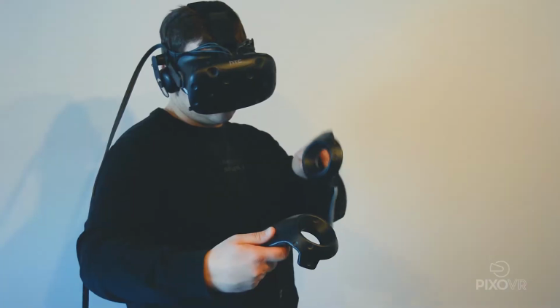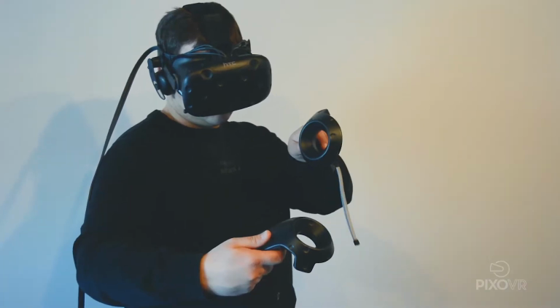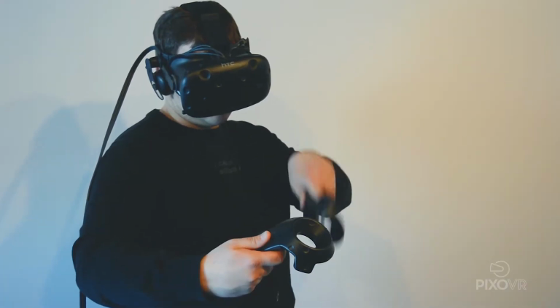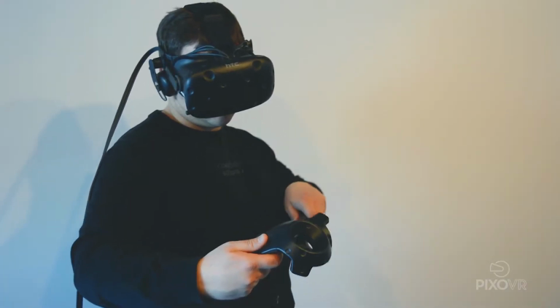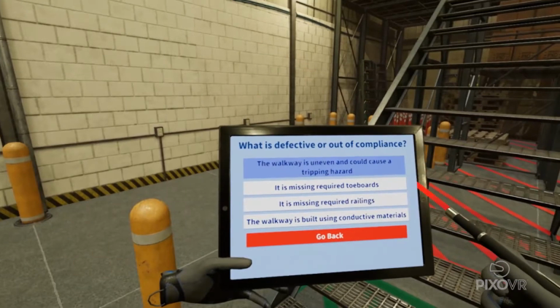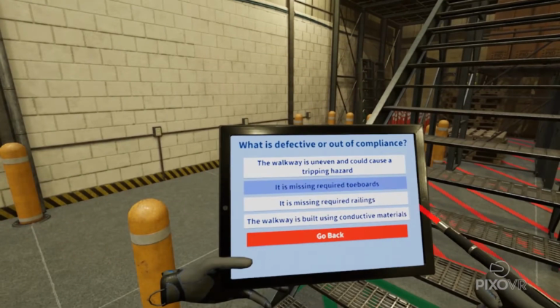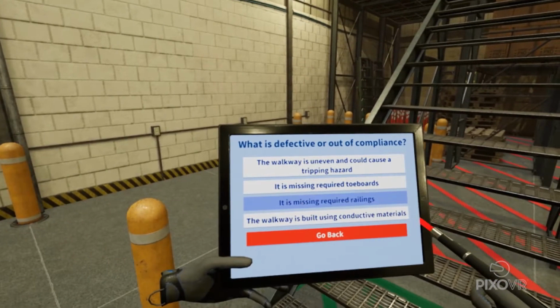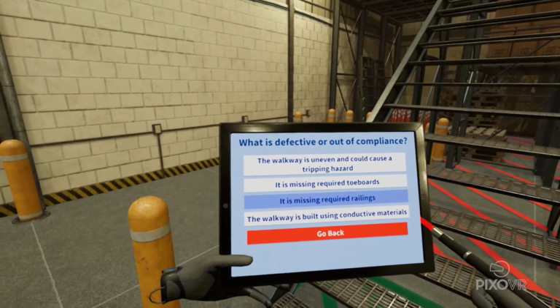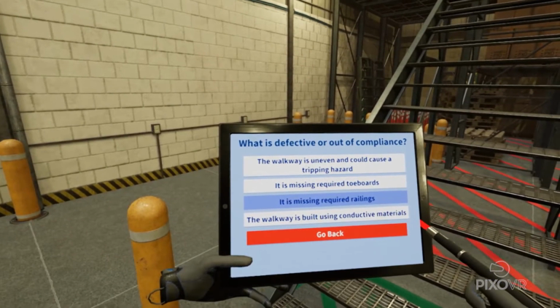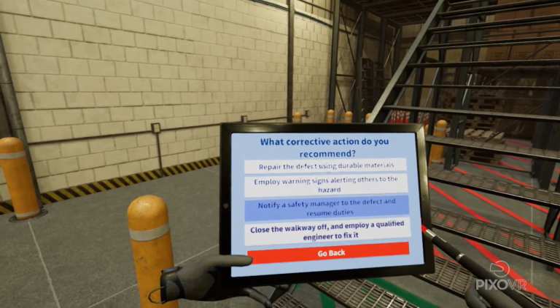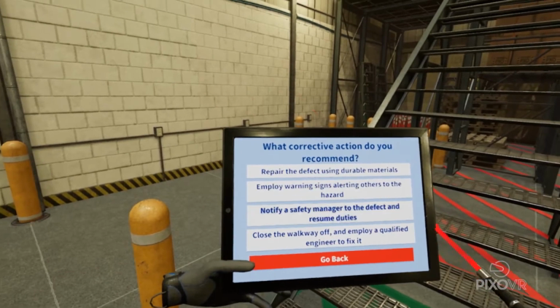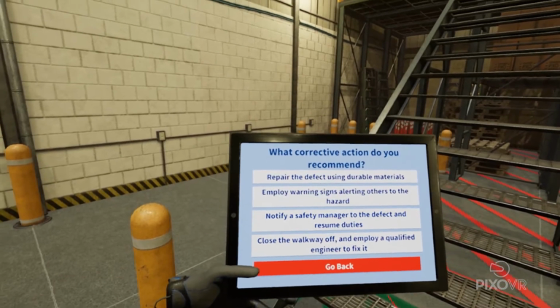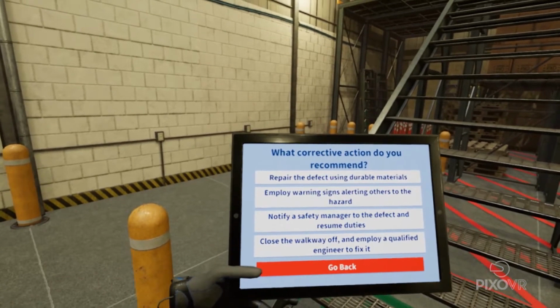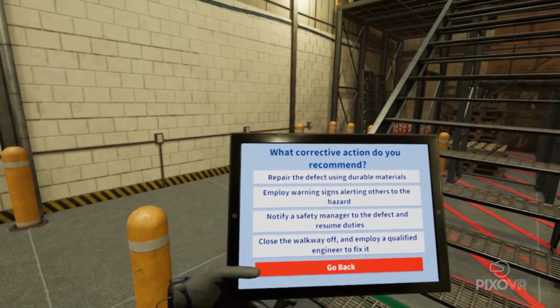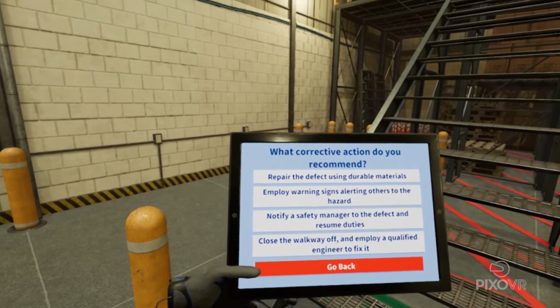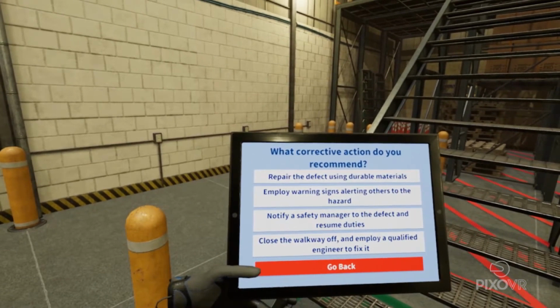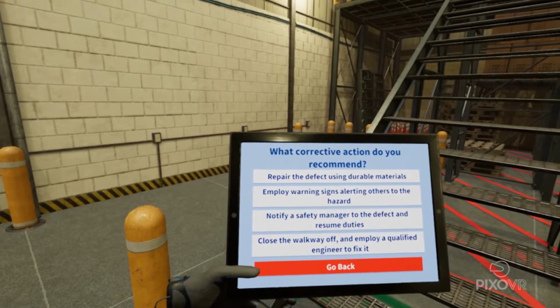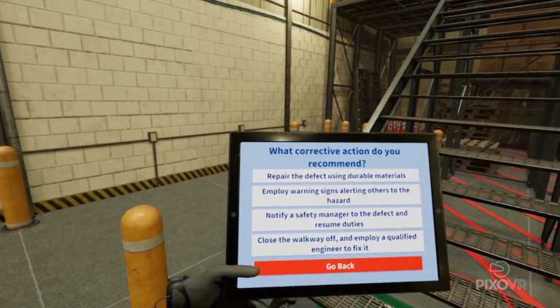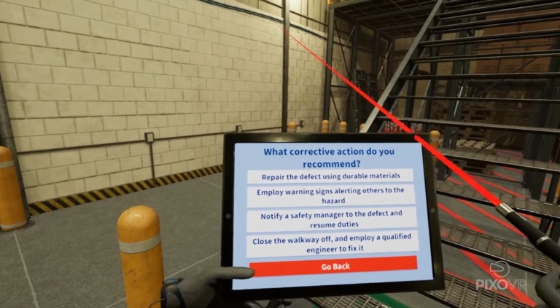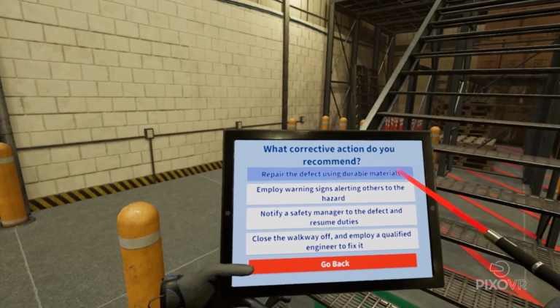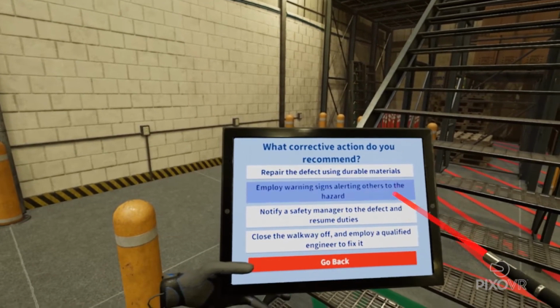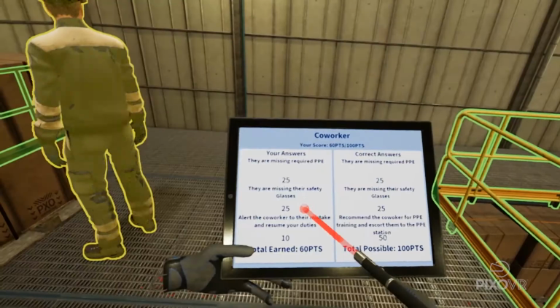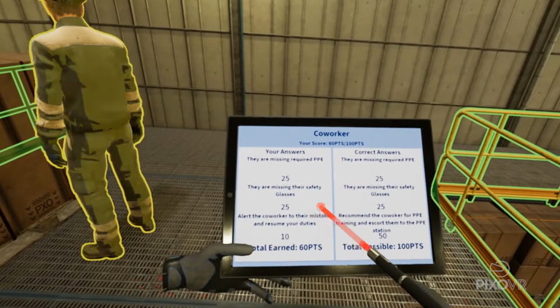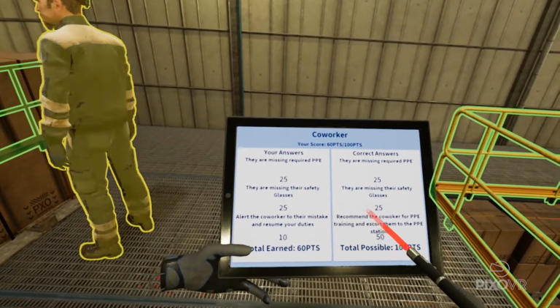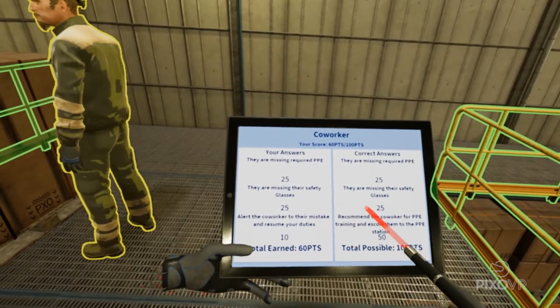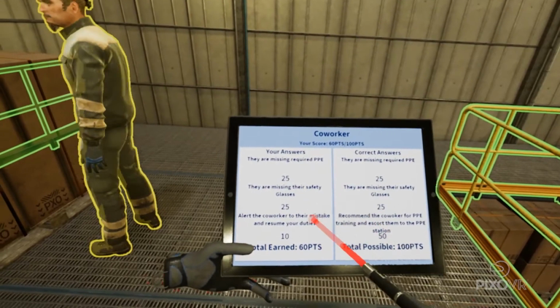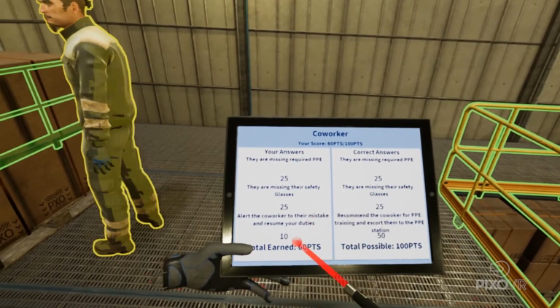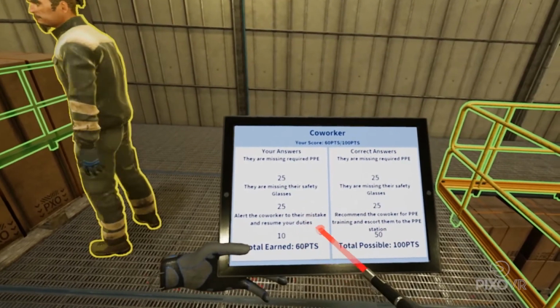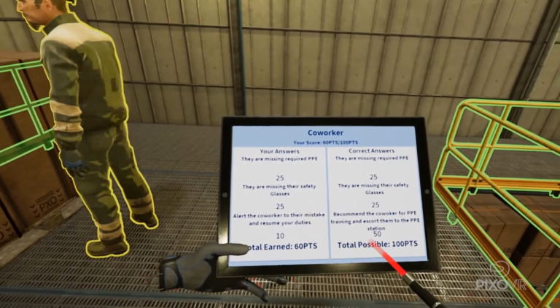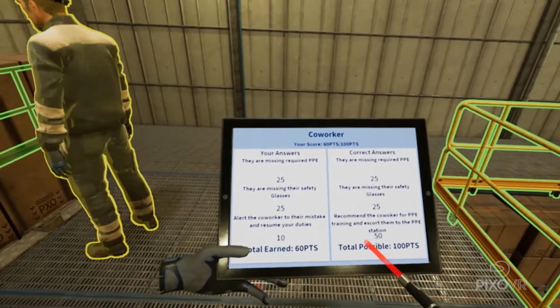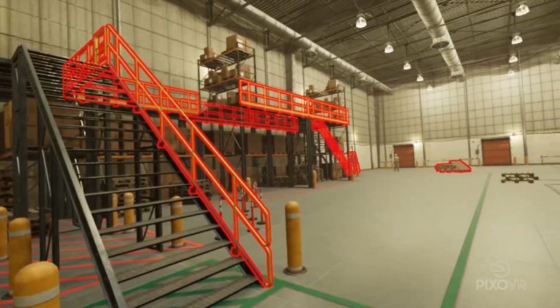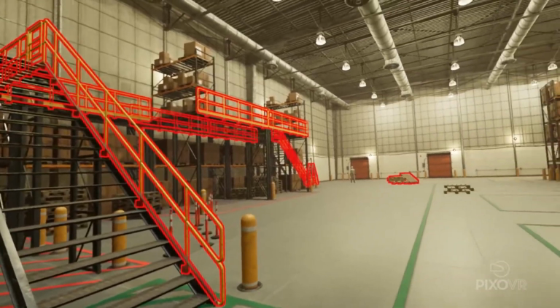While some actions may seem correct at first, as we know, OSHA won't accept good enough. If employees' answers are only partially correct, it's reflected in their score, providing visibility into what trainees know and what they need to work on.